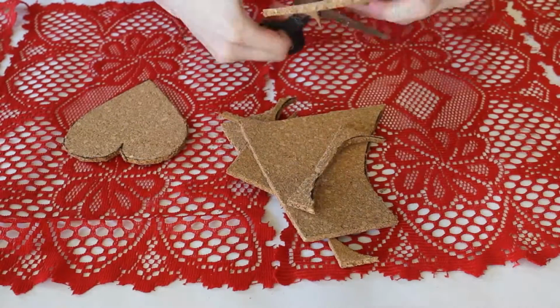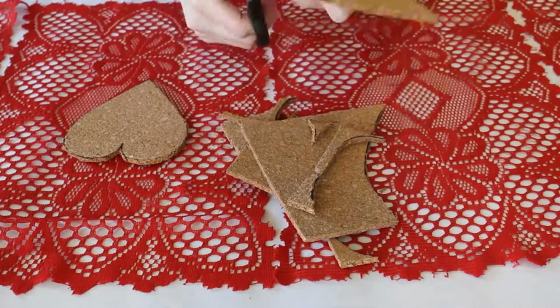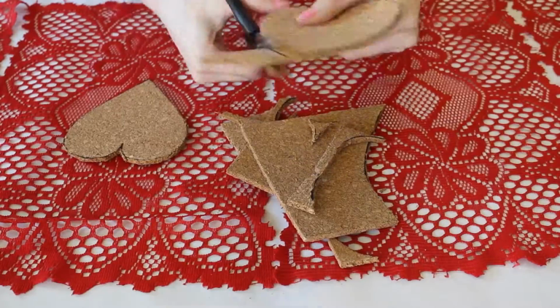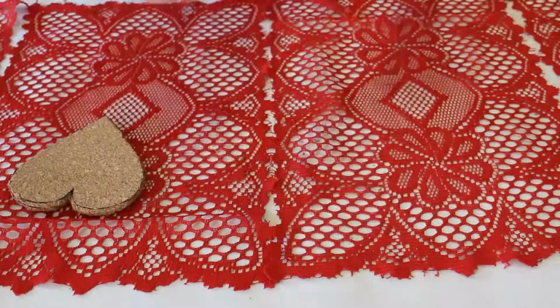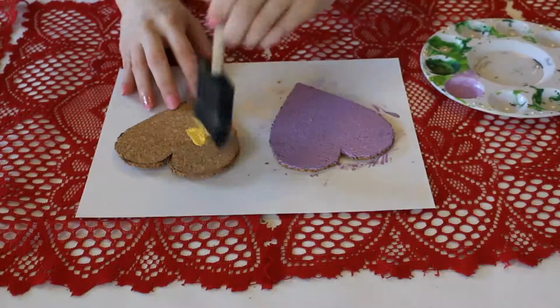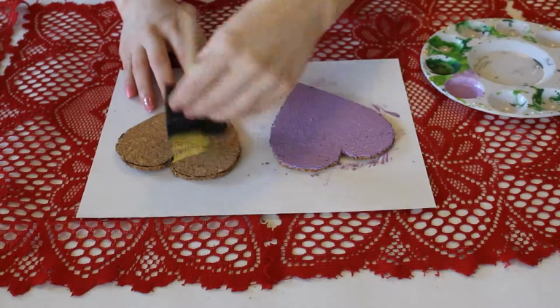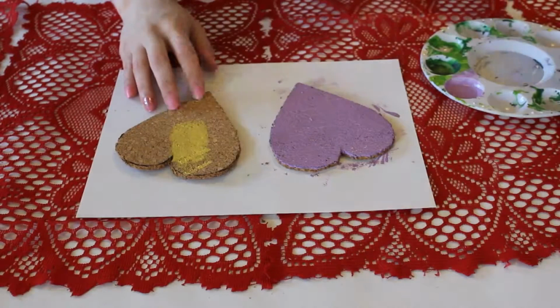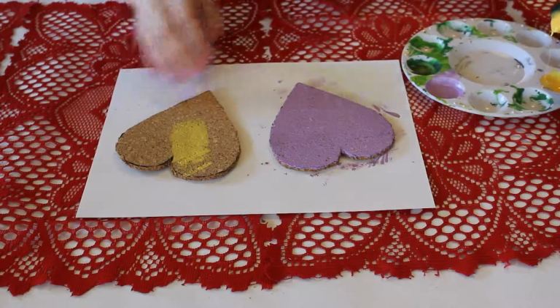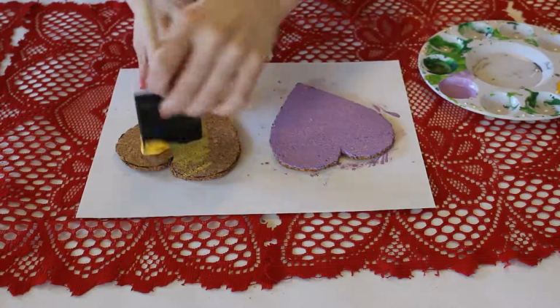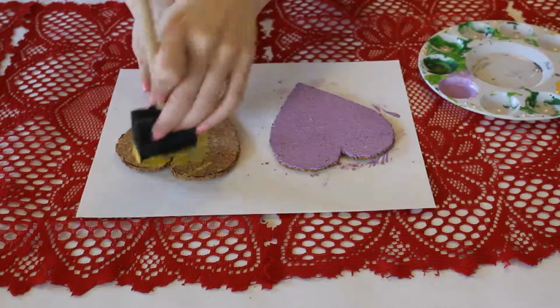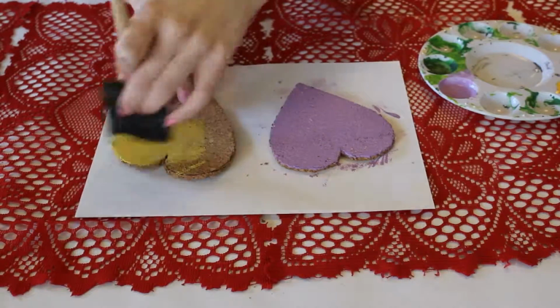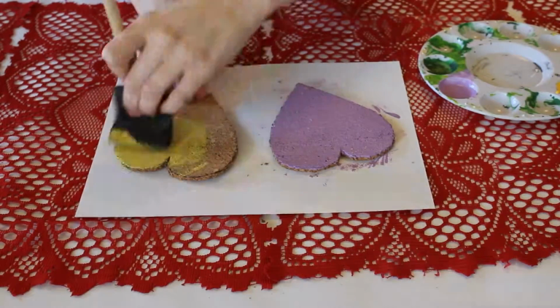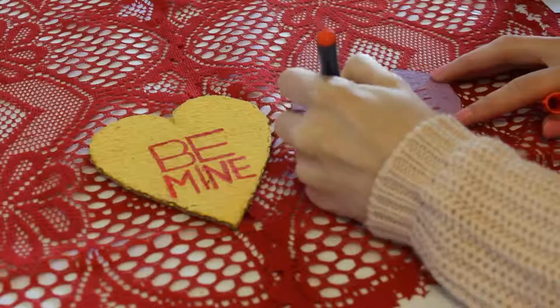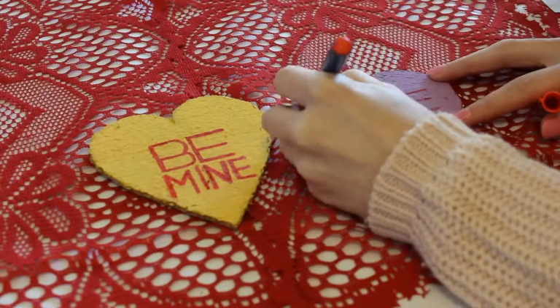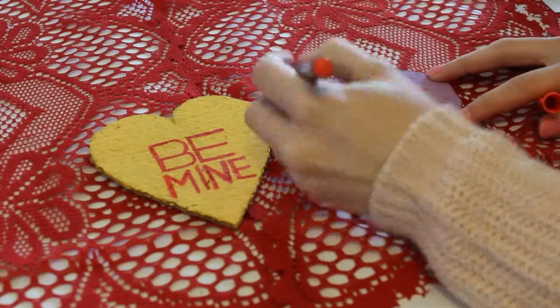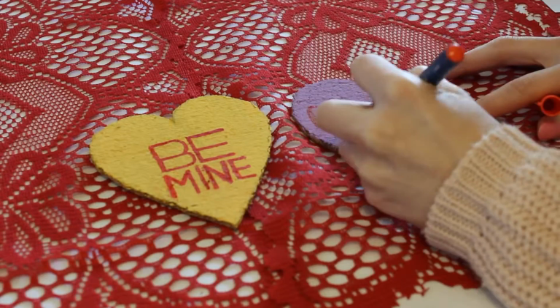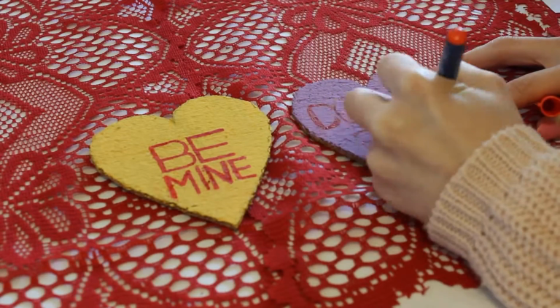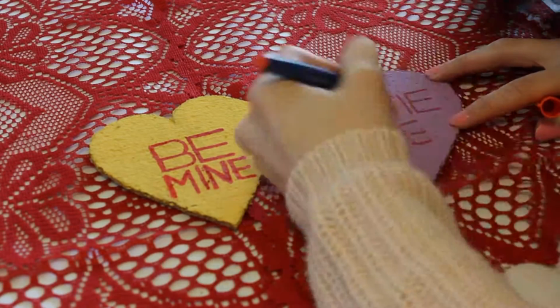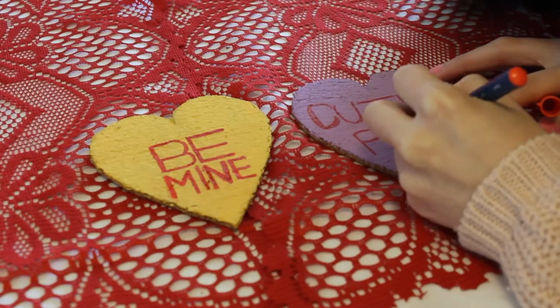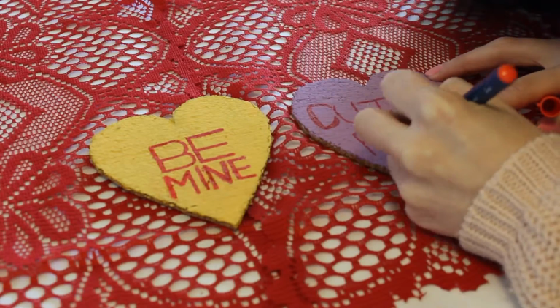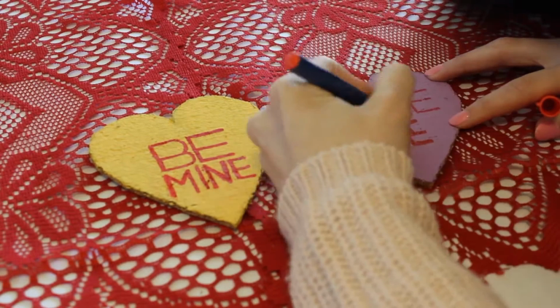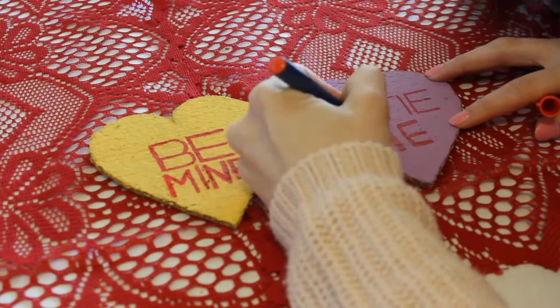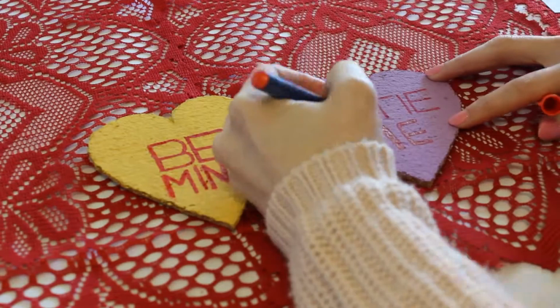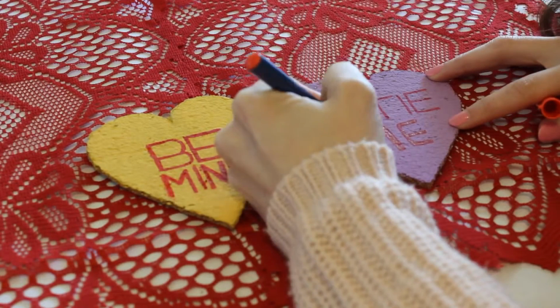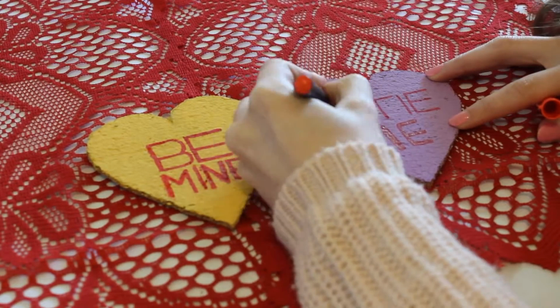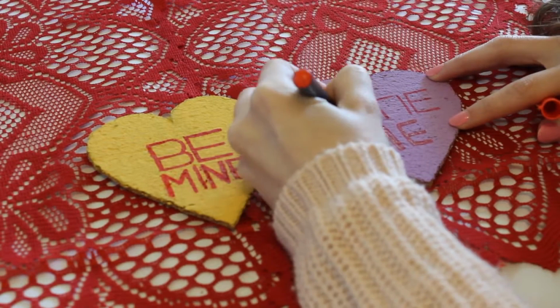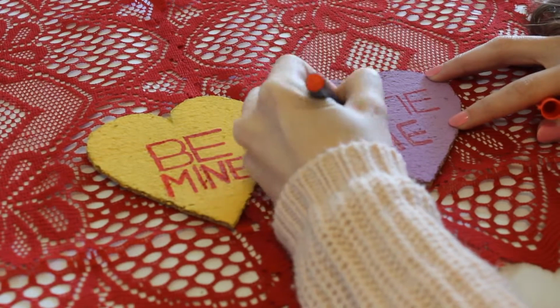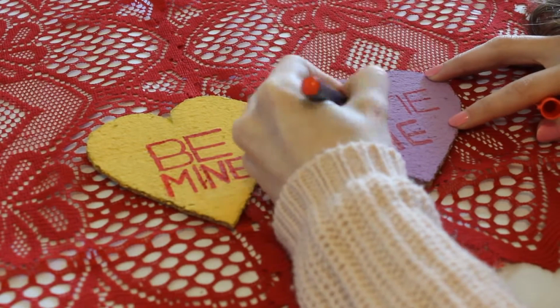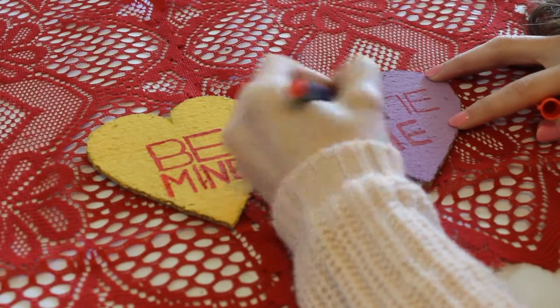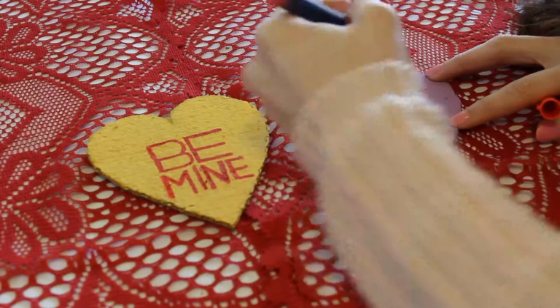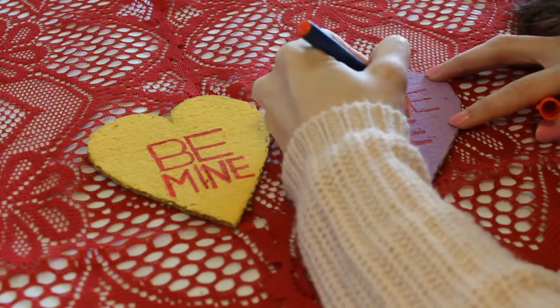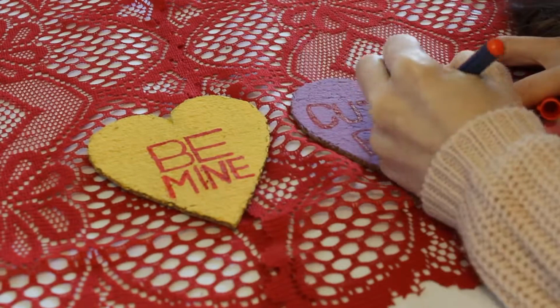I chose purple and yellow paint and put two coats of that on top of the cork. The text on the hearts are usually red, so instead of paint I went for marker, just to keep it neater. I chose the sayings 'be mine' and 'cutie pie.'